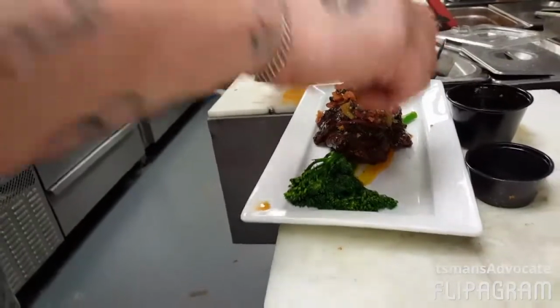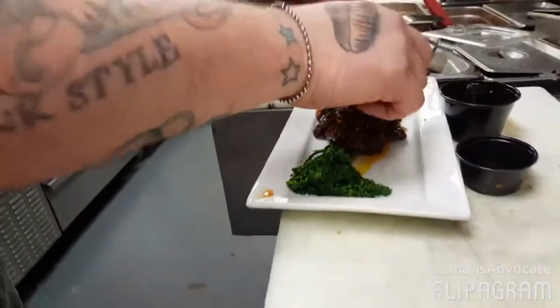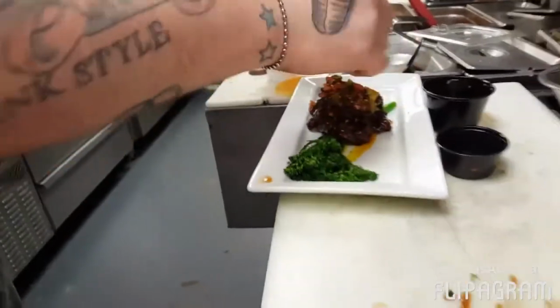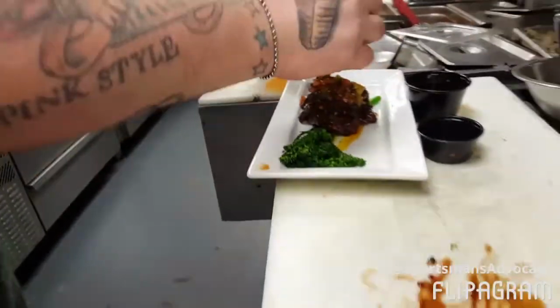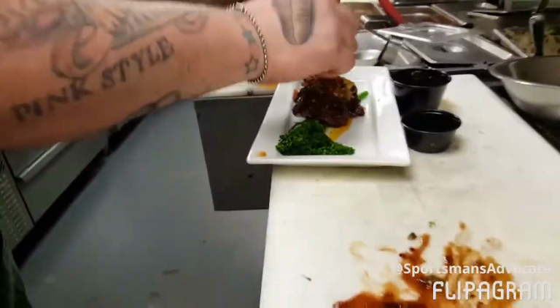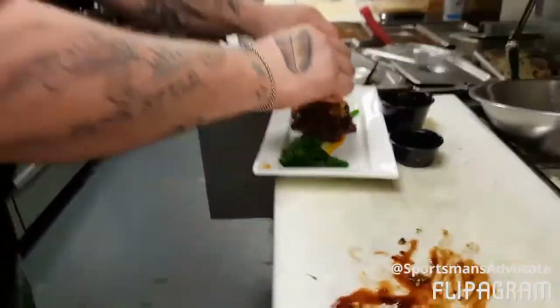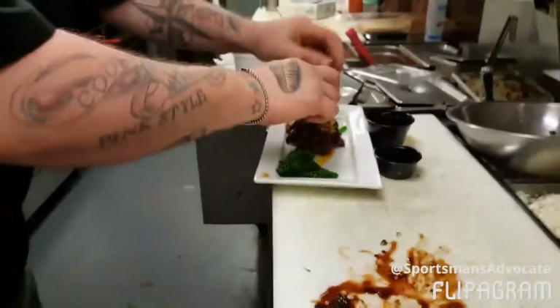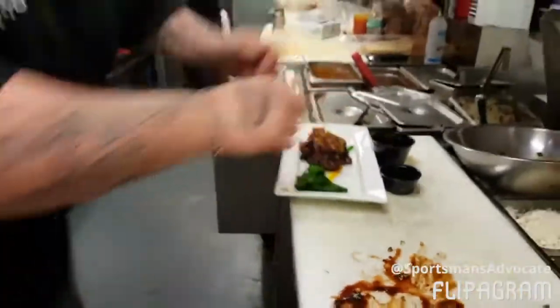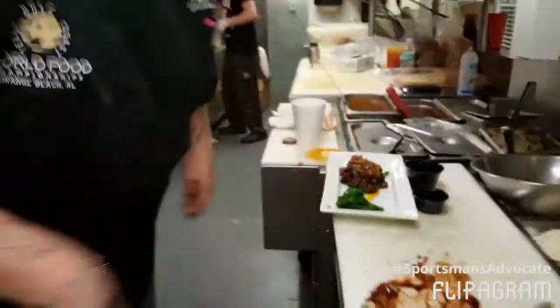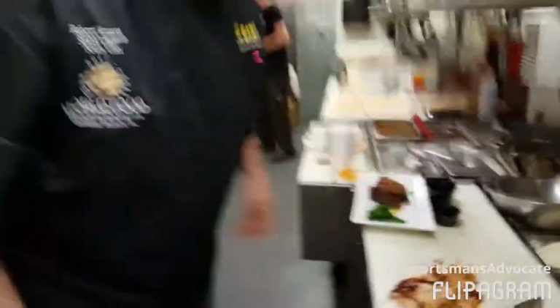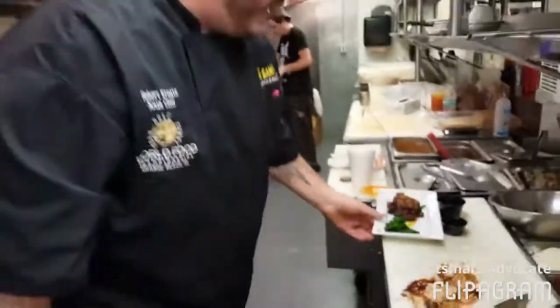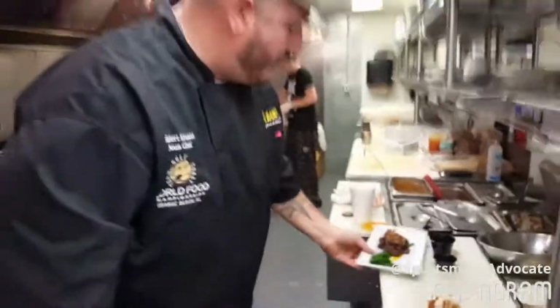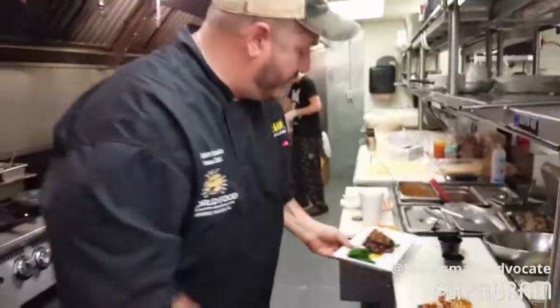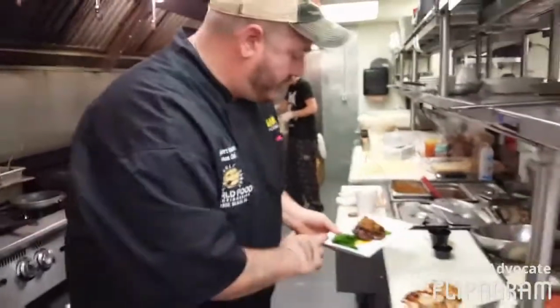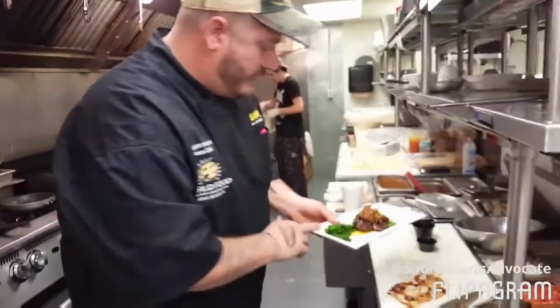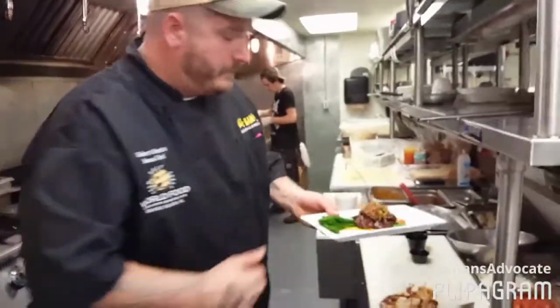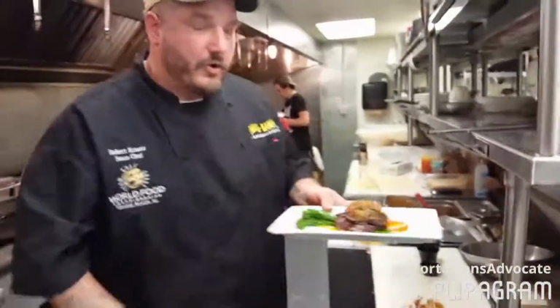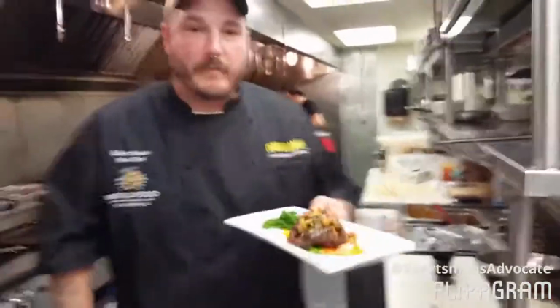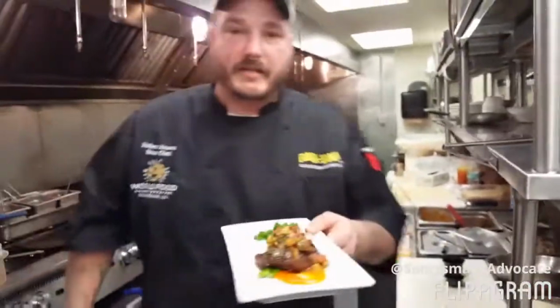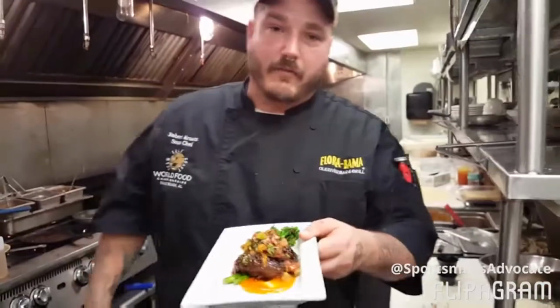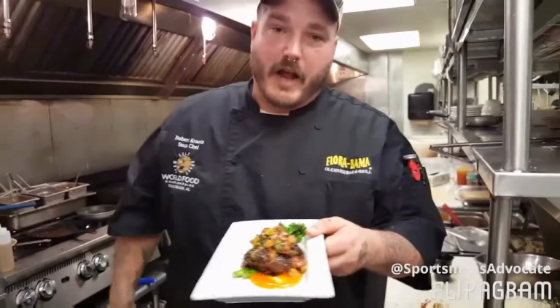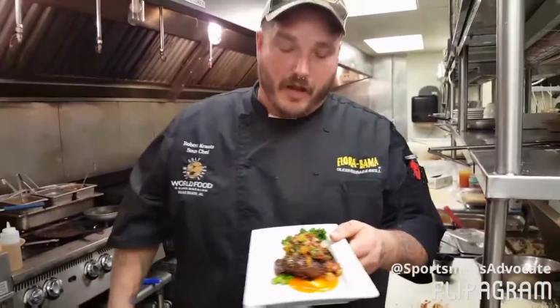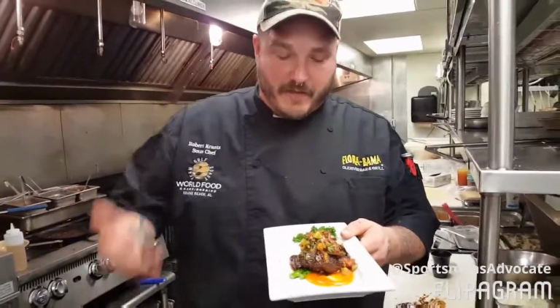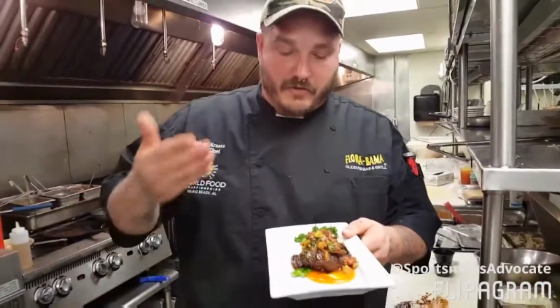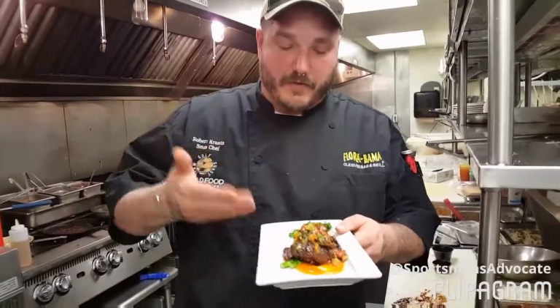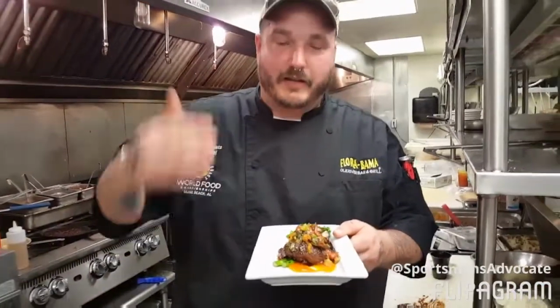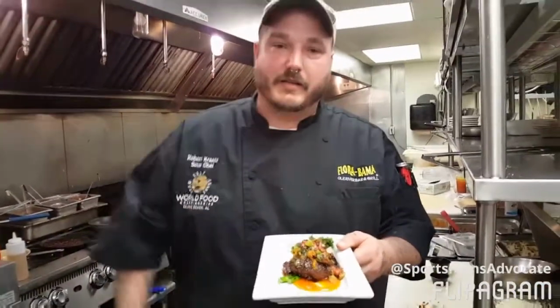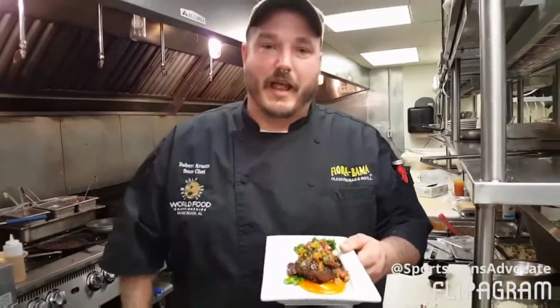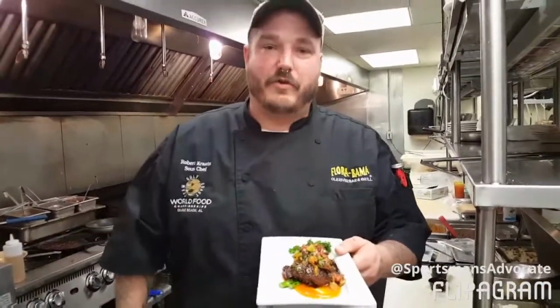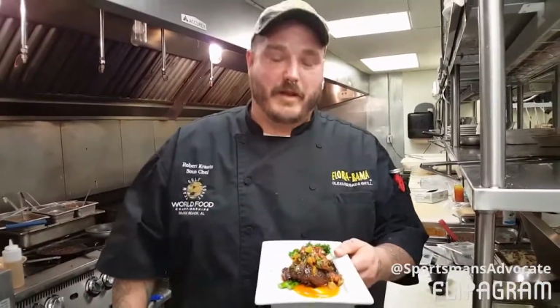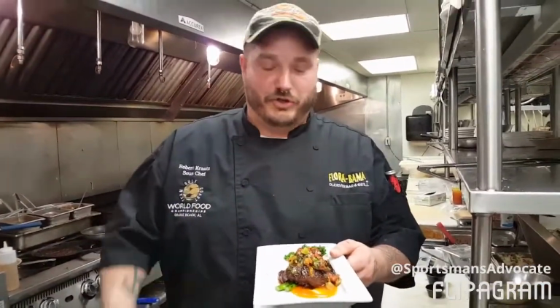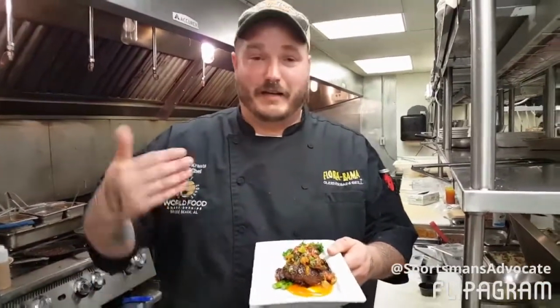And look at that — a bird that nobody thought you could eat, made into a beautiful dish. You bring me this animal and I would love to make you something like this and have you tell me how much you liked it.